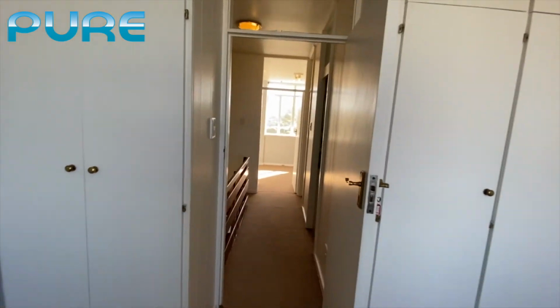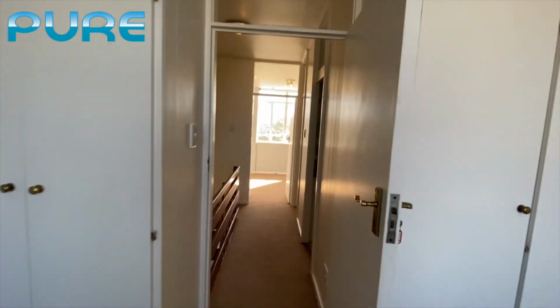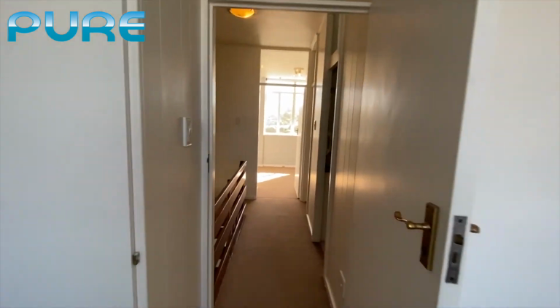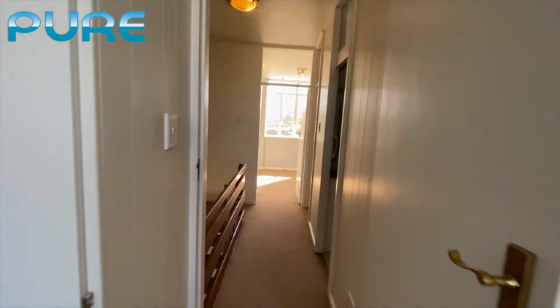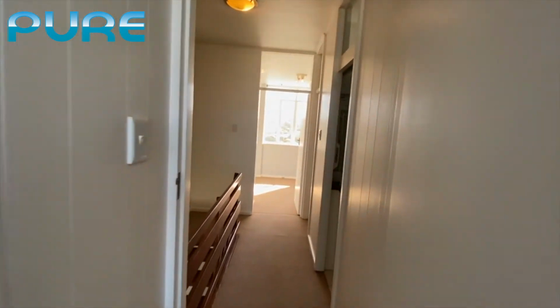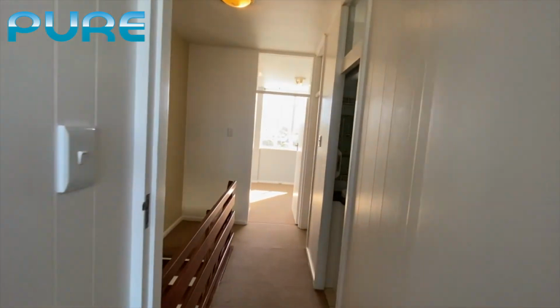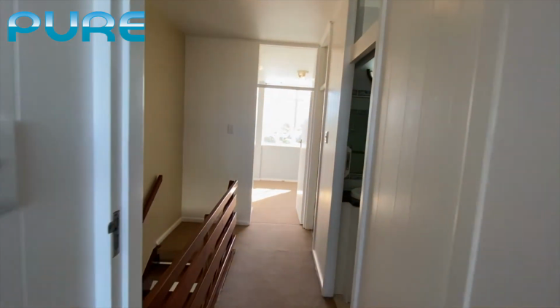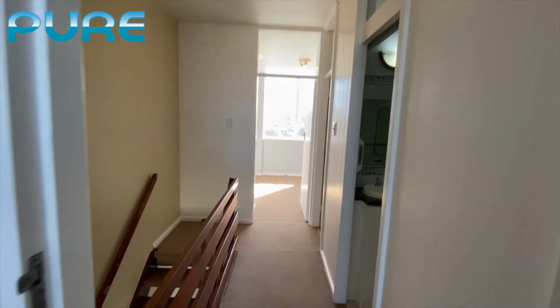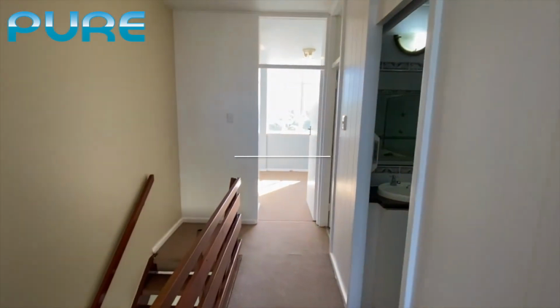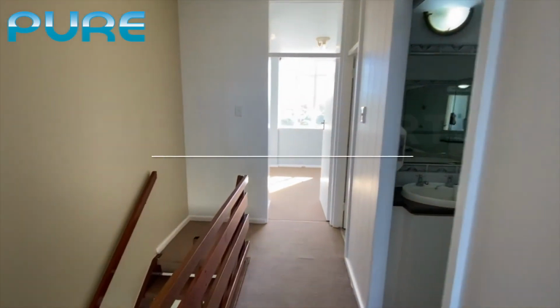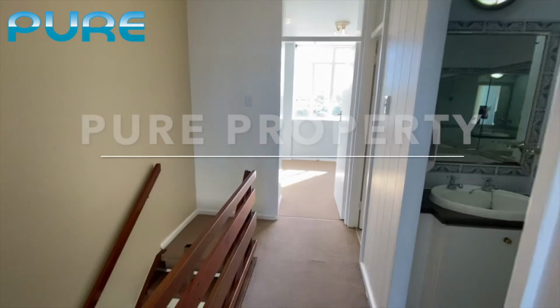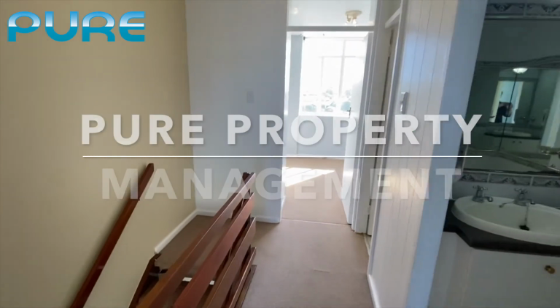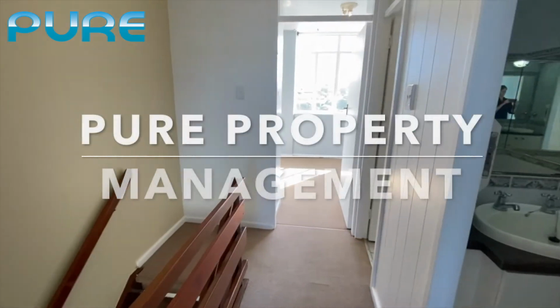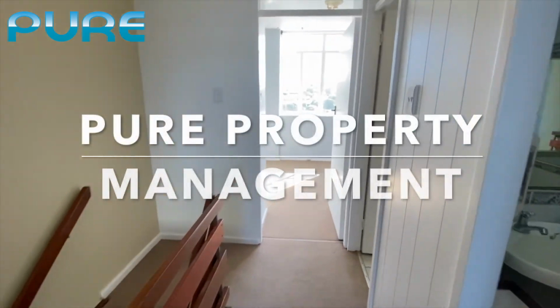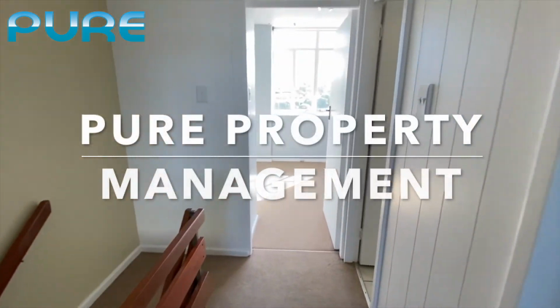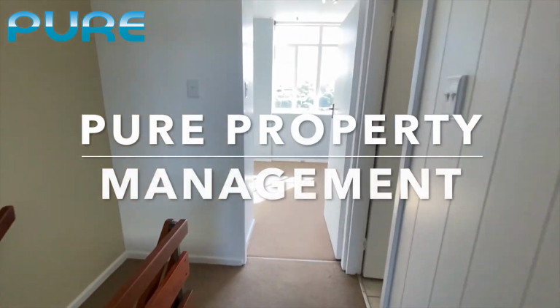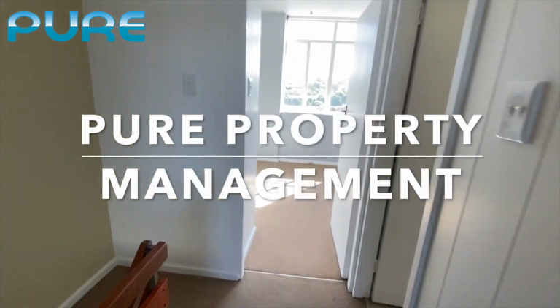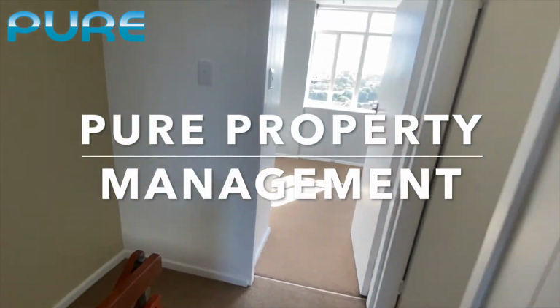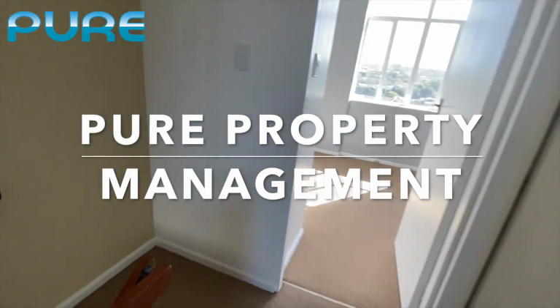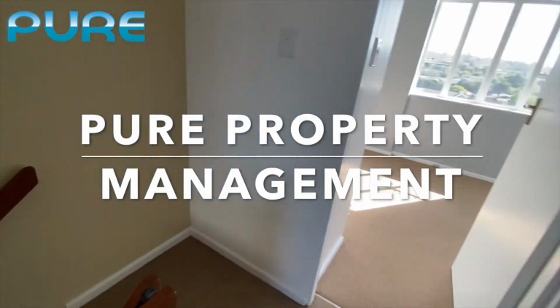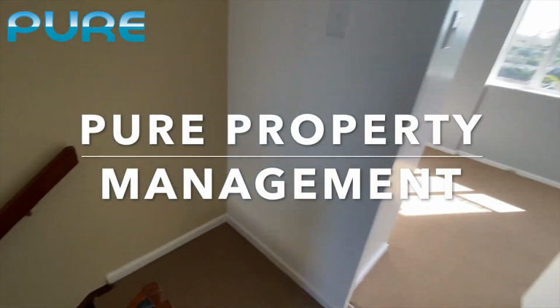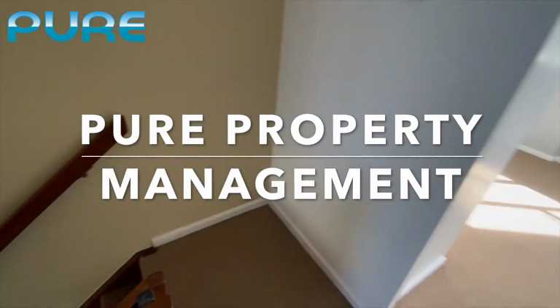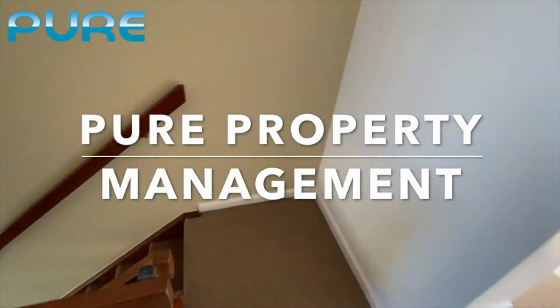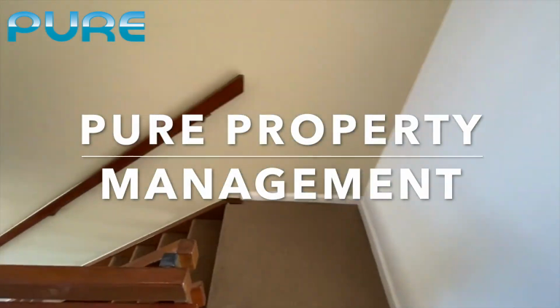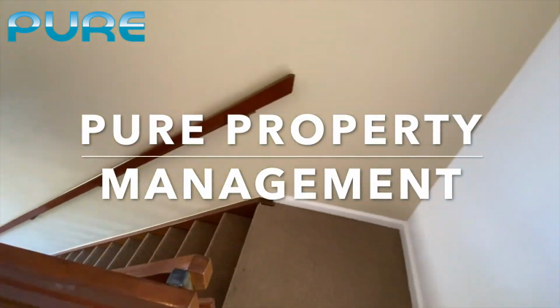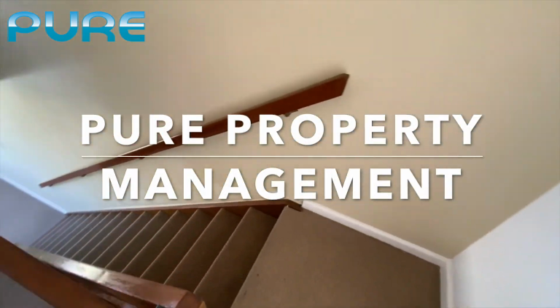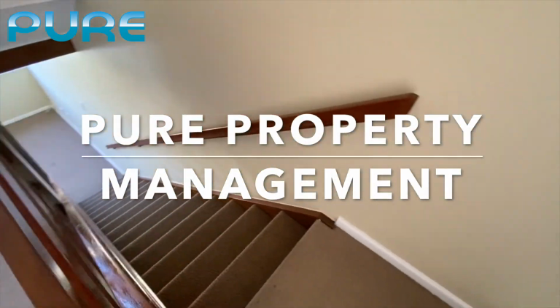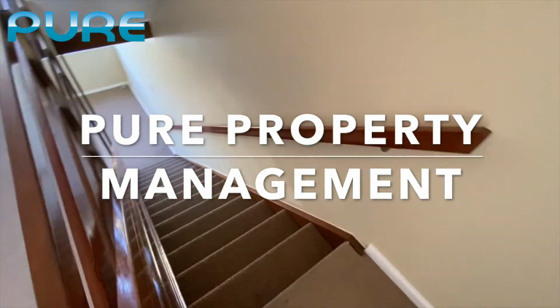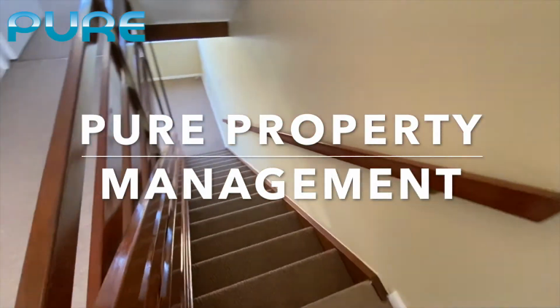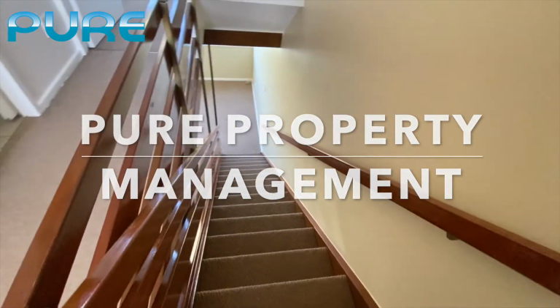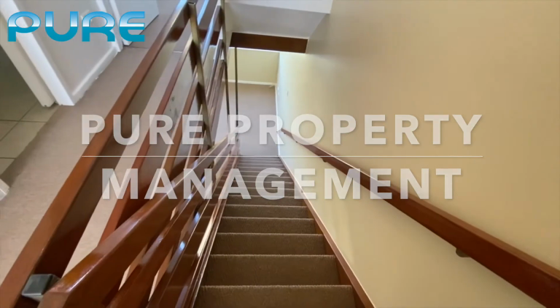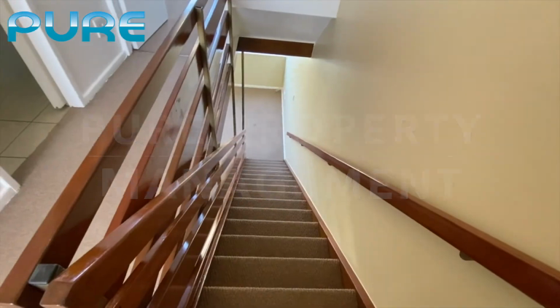This is a two-bedroom flat with a free parking spot. Please contact us if you're interested in this property. Thank you.